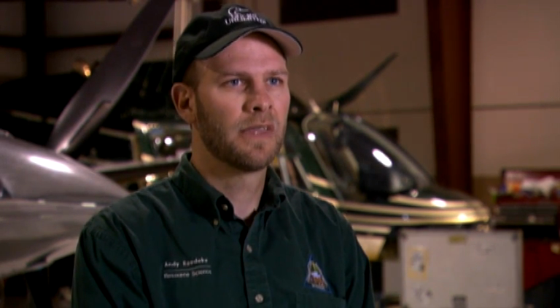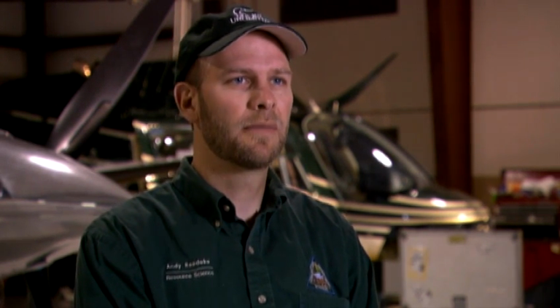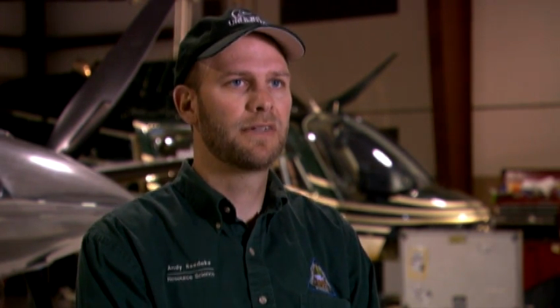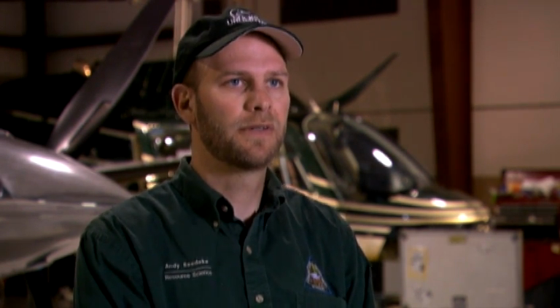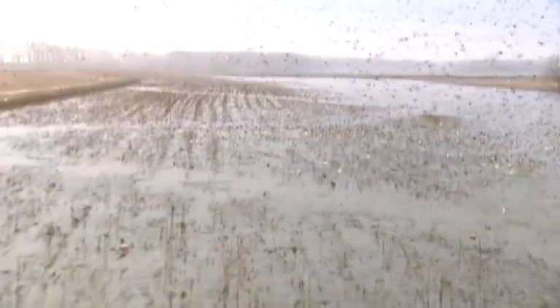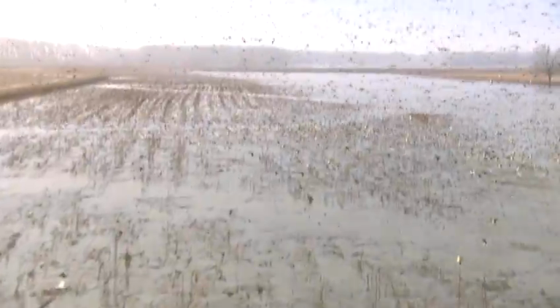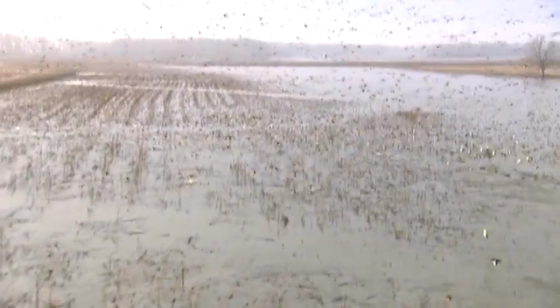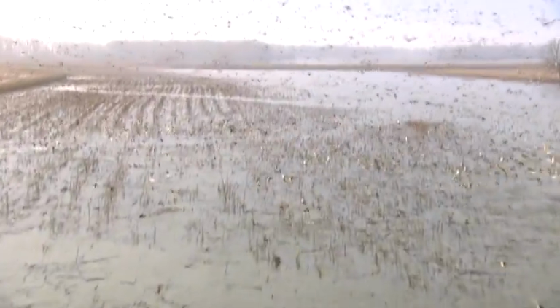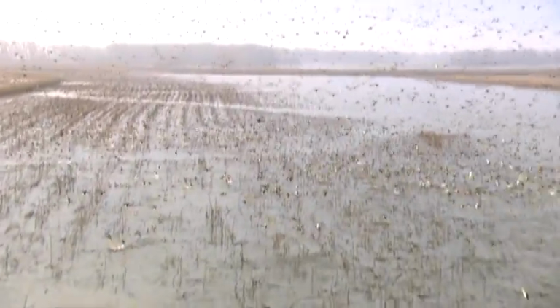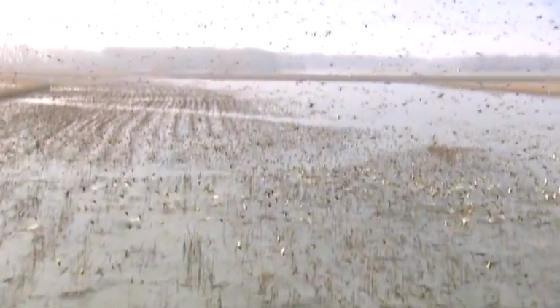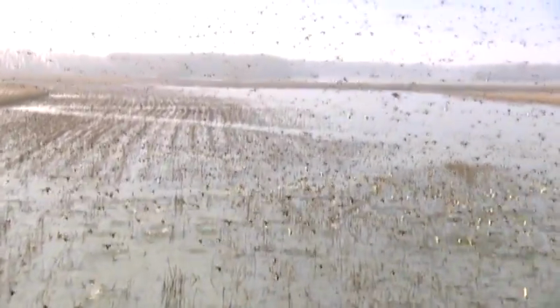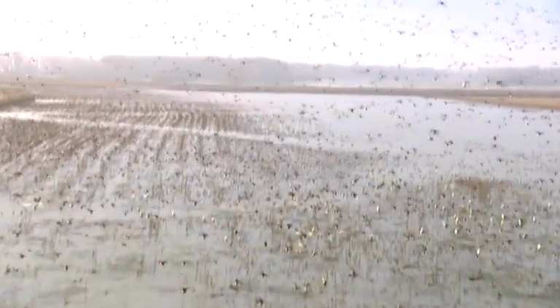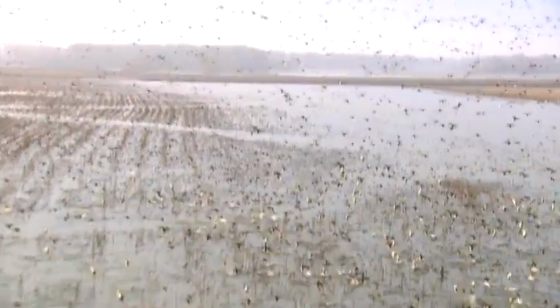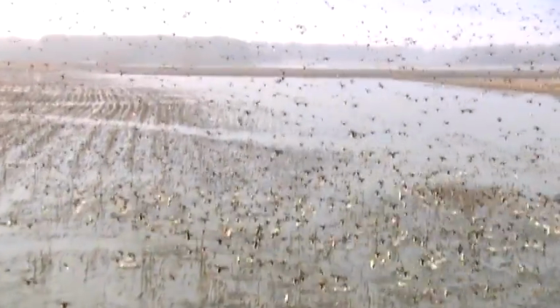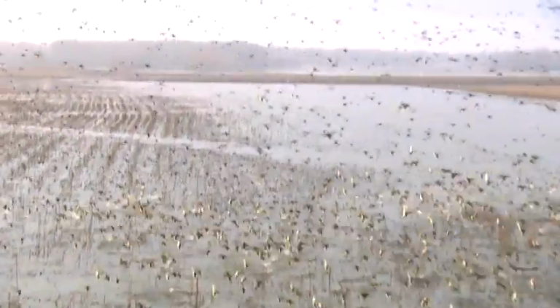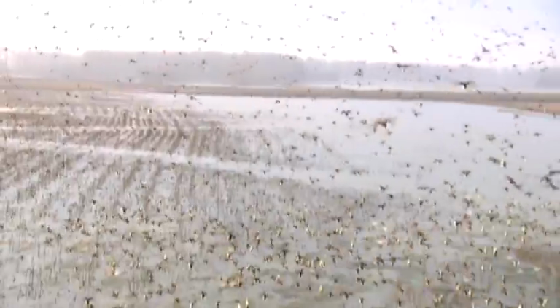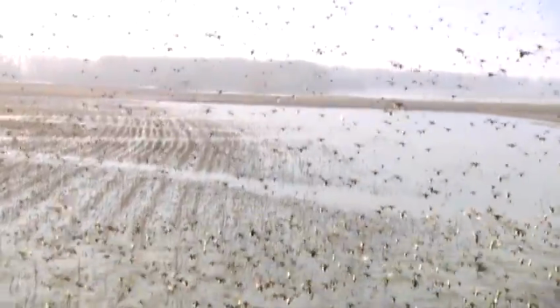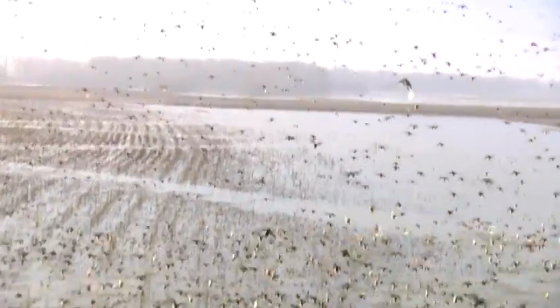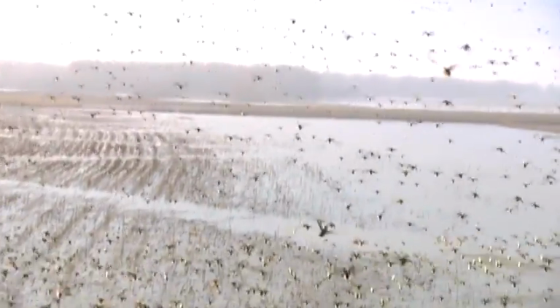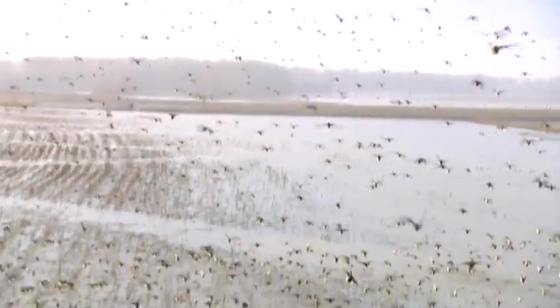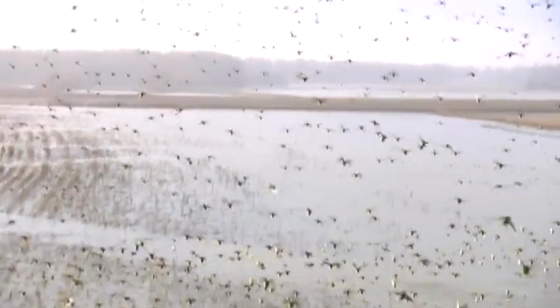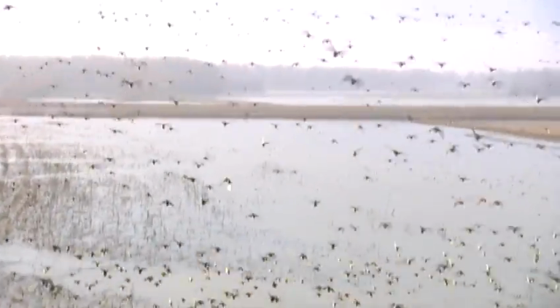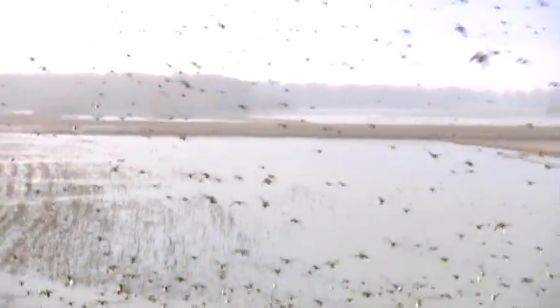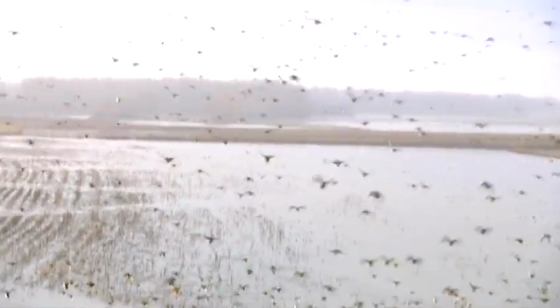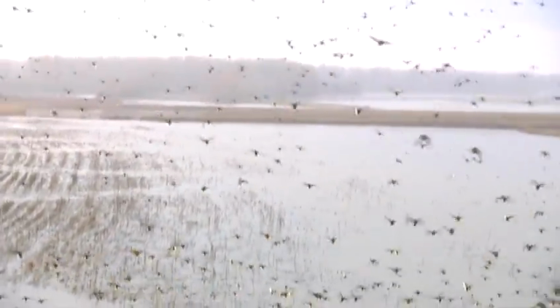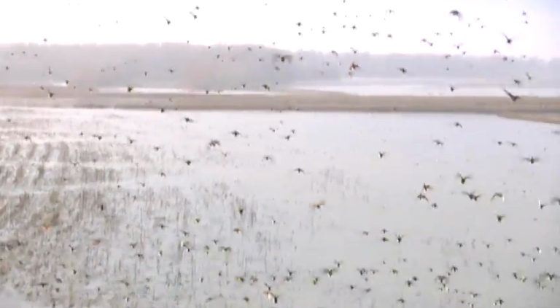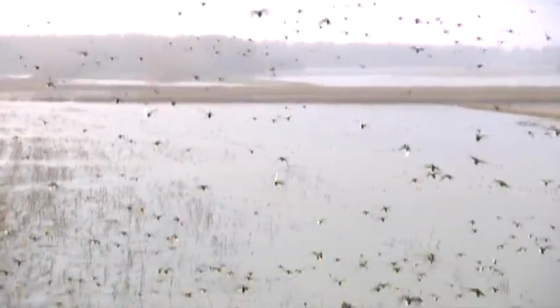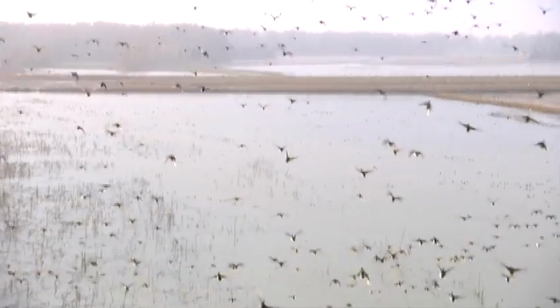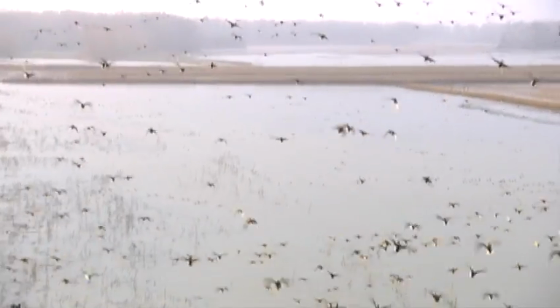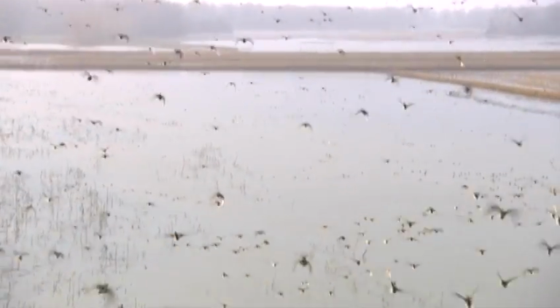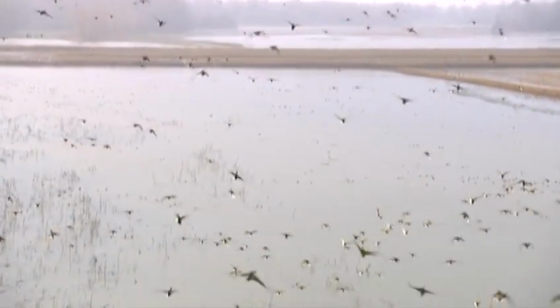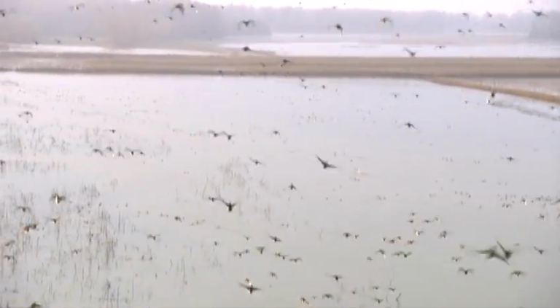The other major reason we do the surveys is to really monitor the habitat conditions in Missouri. We've restored lots of wetlands in the last 10 or 20 years, and so we want to find out where ducks and geese are using wetlands and what types of wetlands they're using.